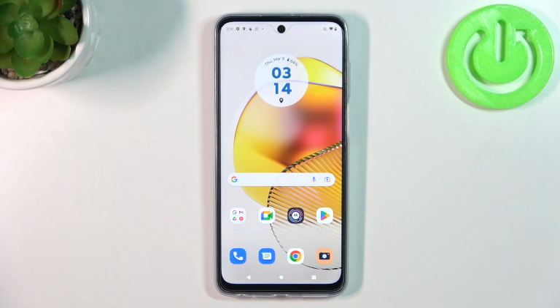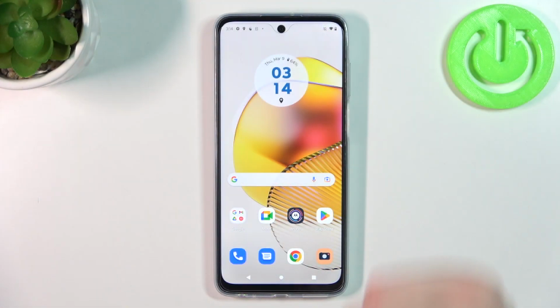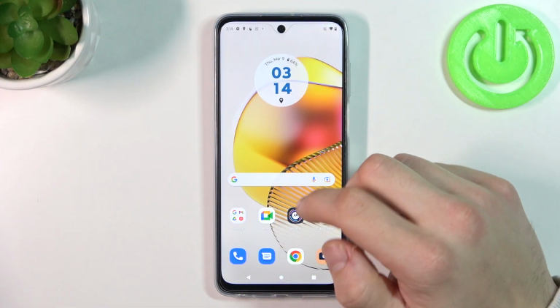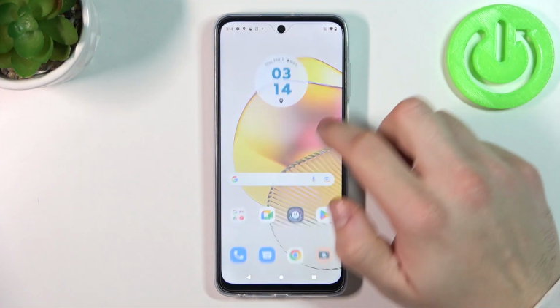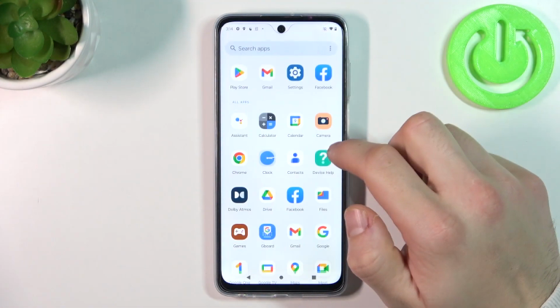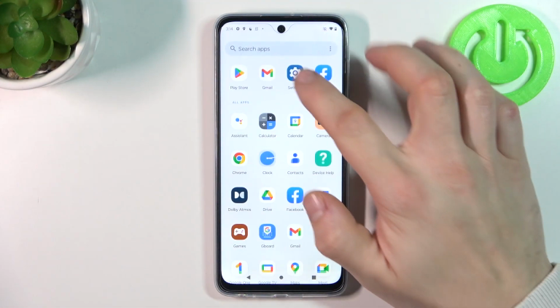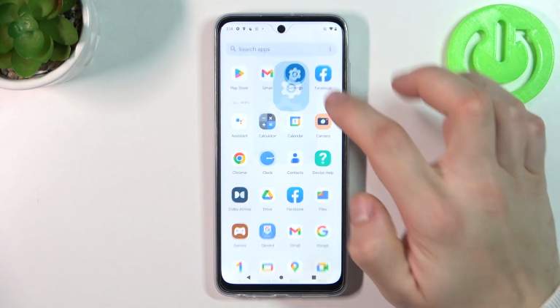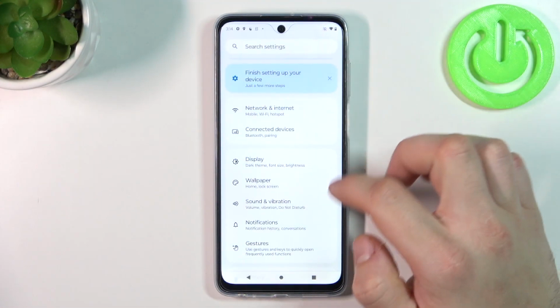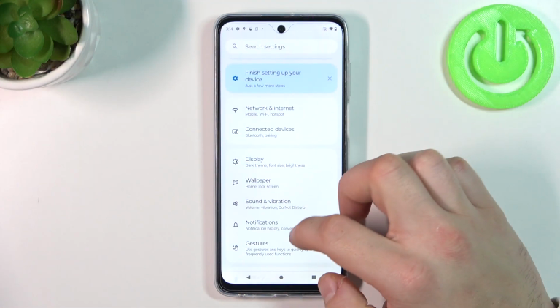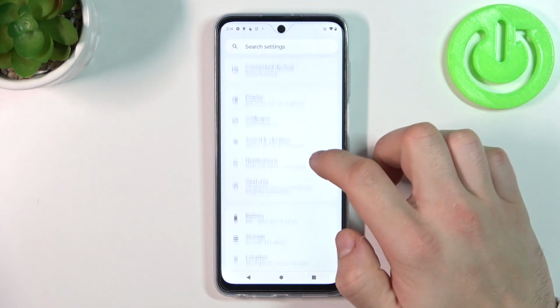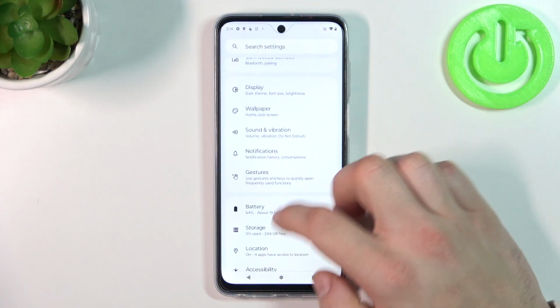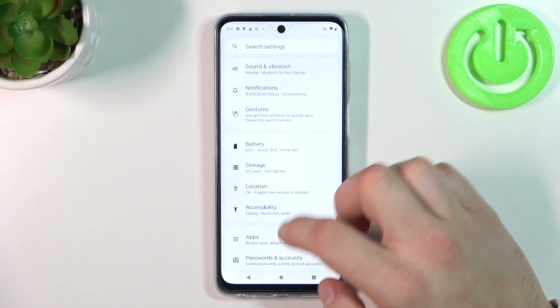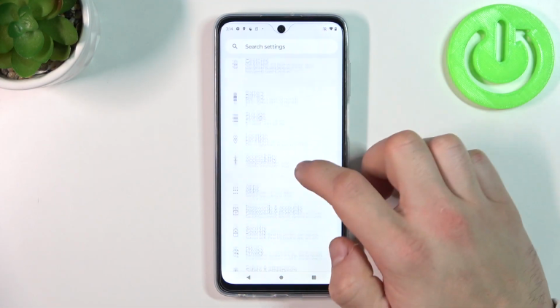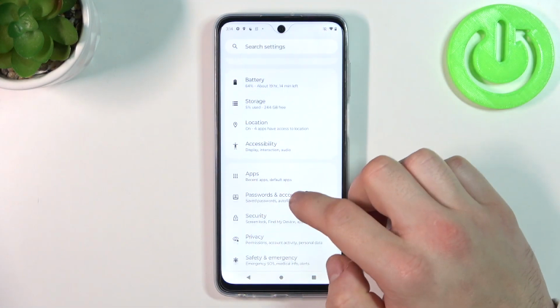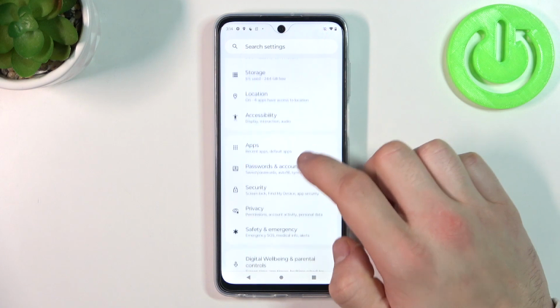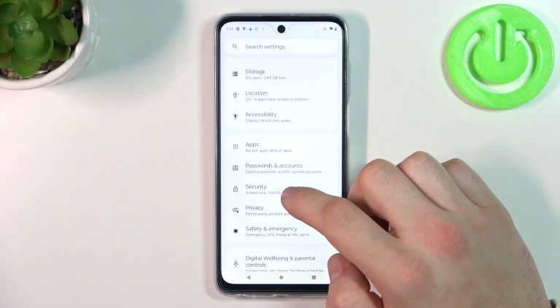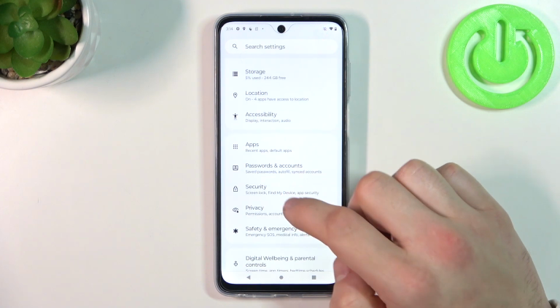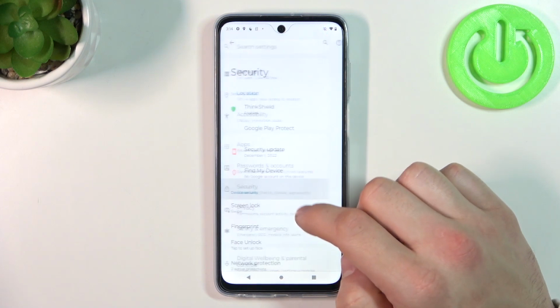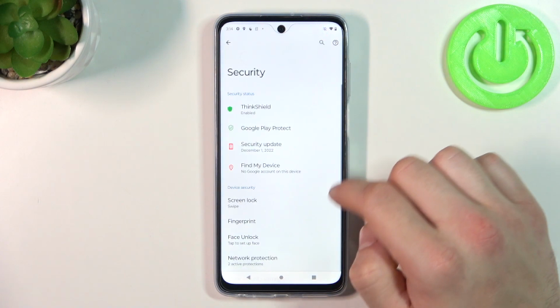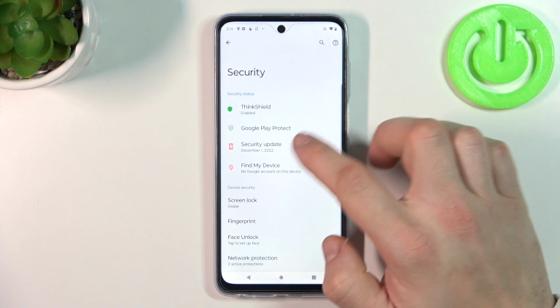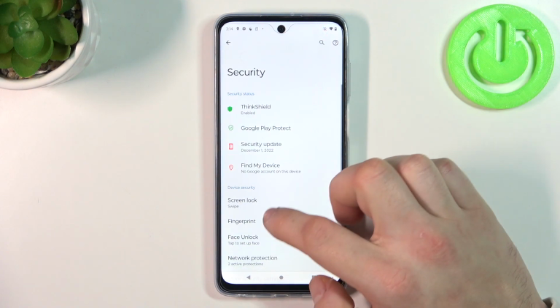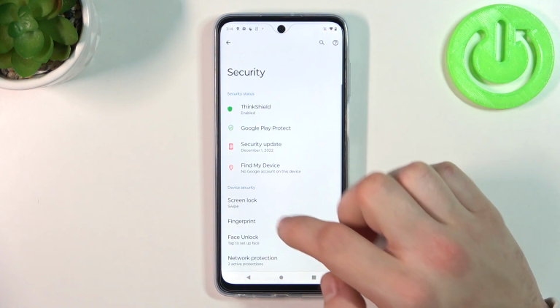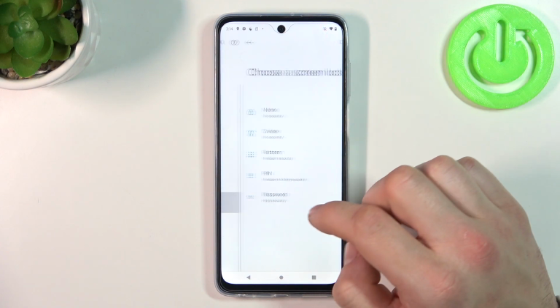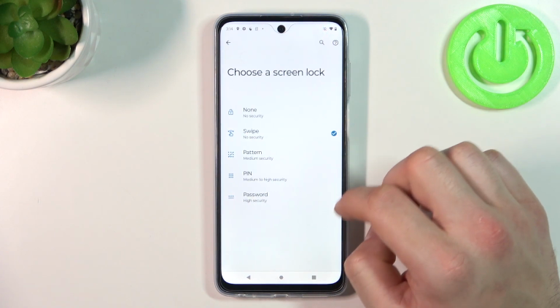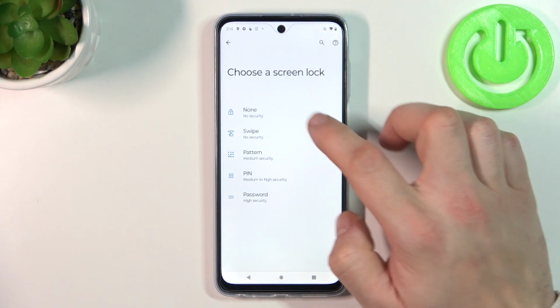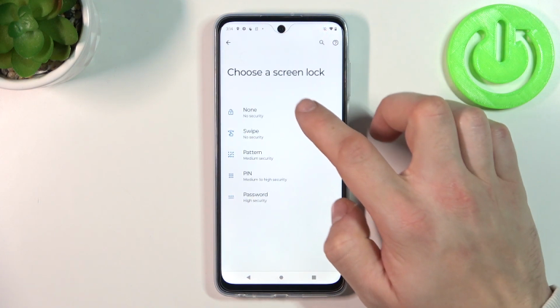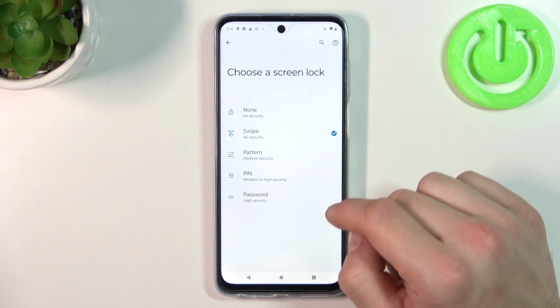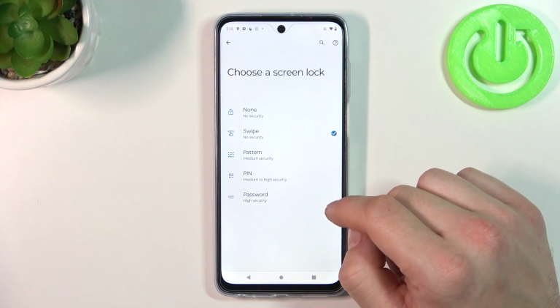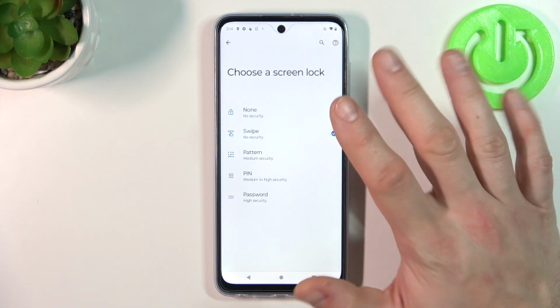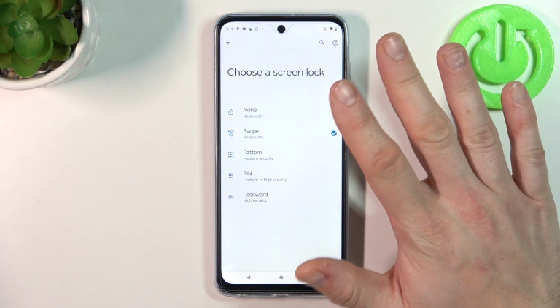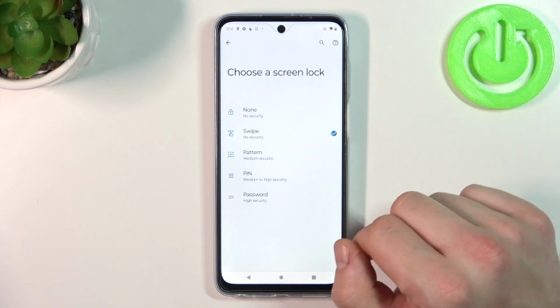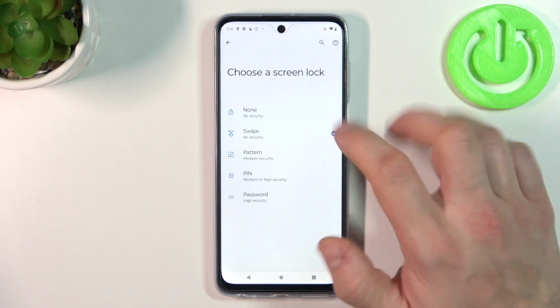In the beginning, let's go to Settings and enter Security. Go to Screen Lock, and as you can see right here, we've got five types of screen locks.